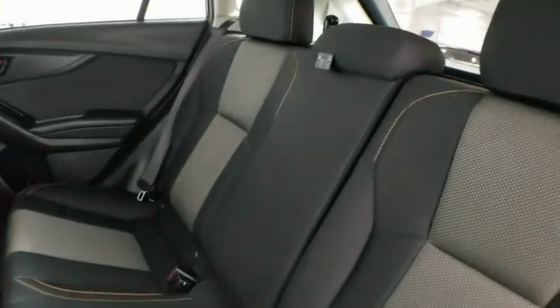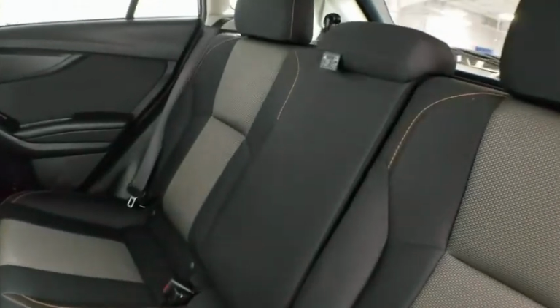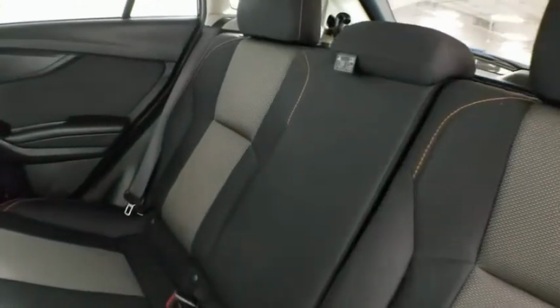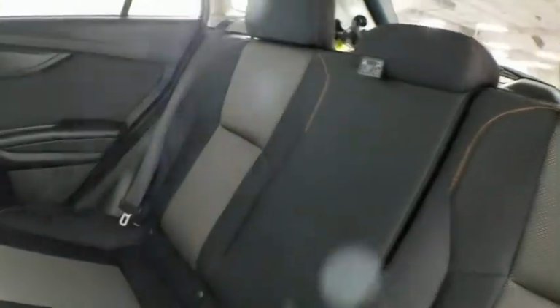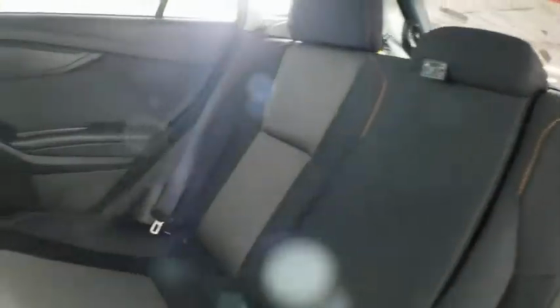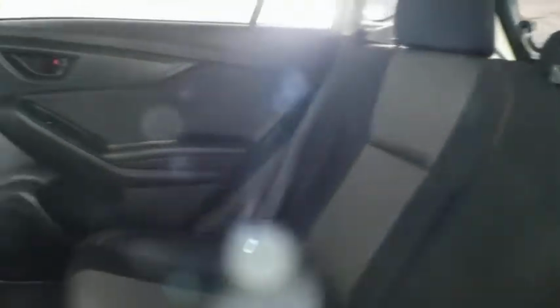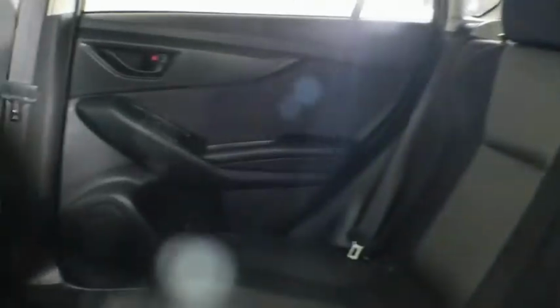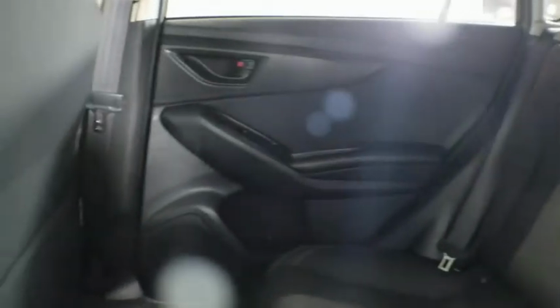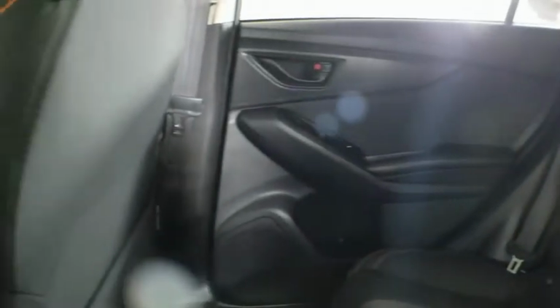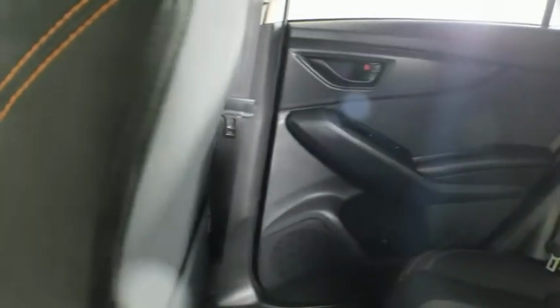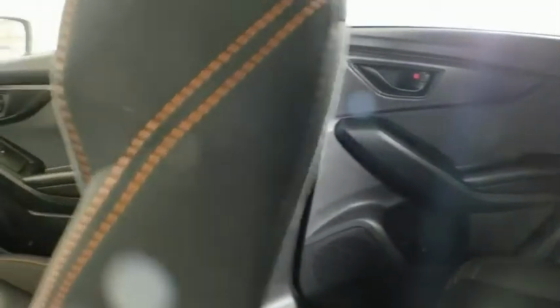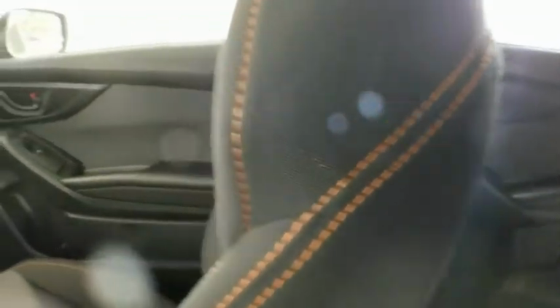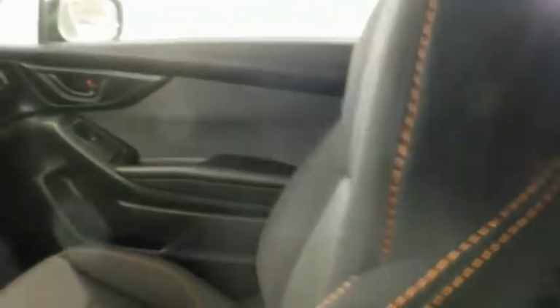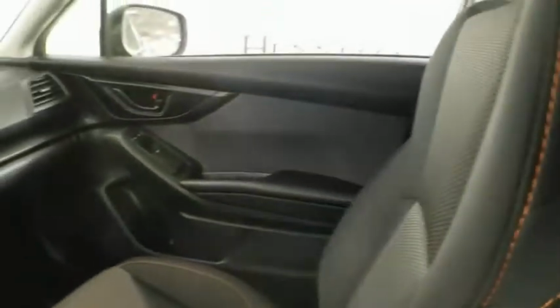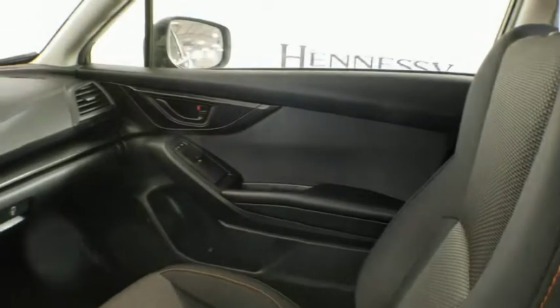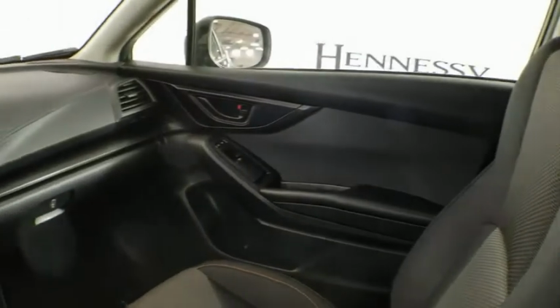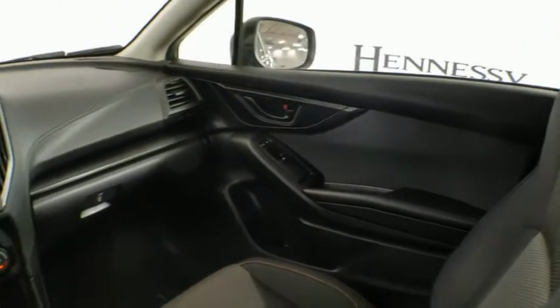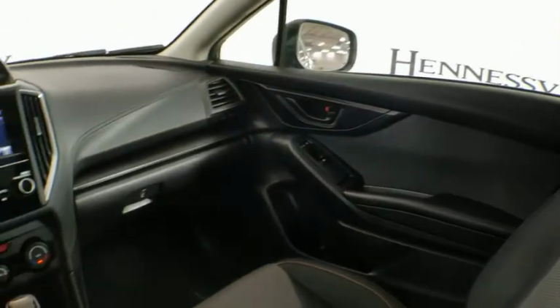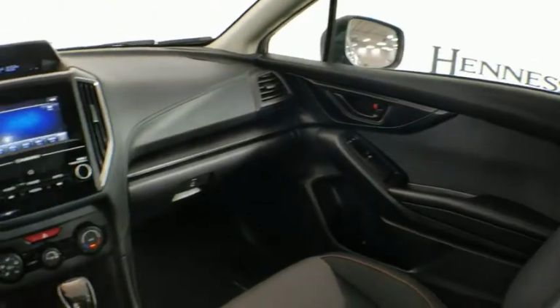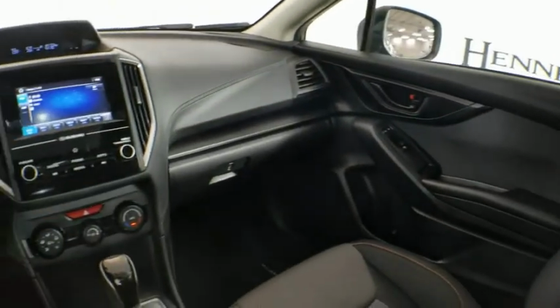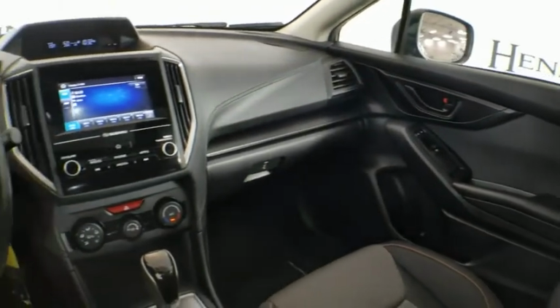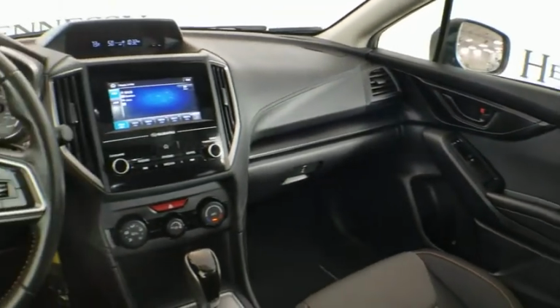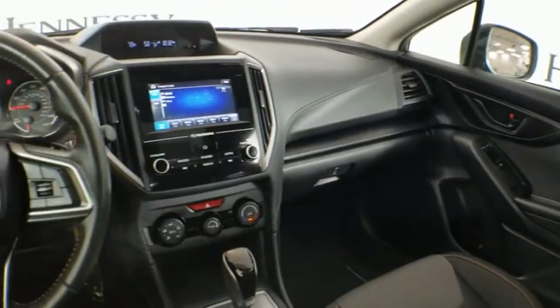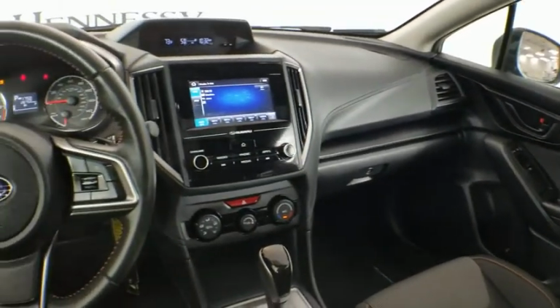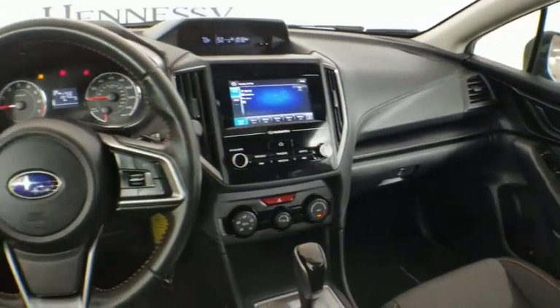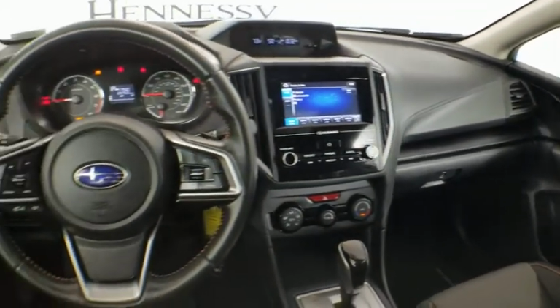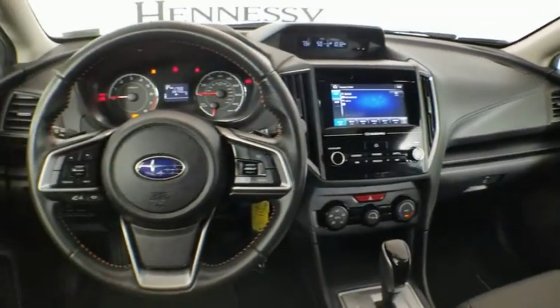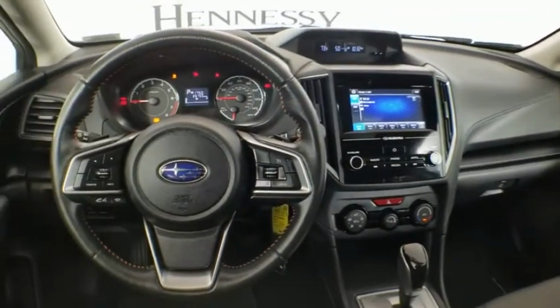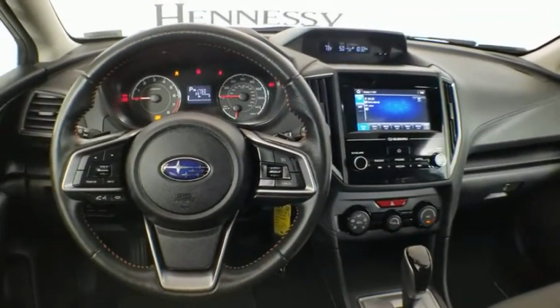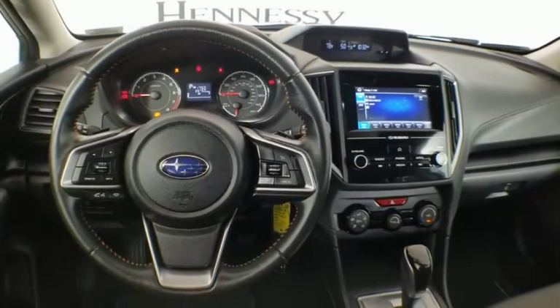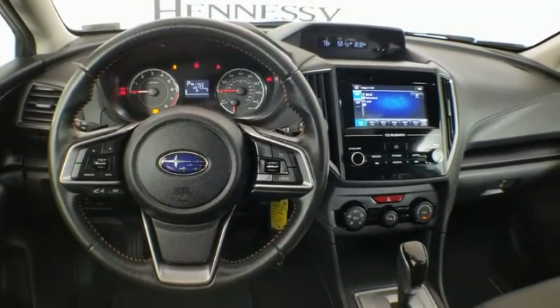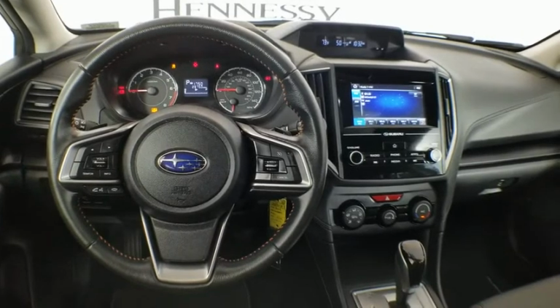Adjustable steering wheel, power steering, one owner, alloy wheels, four-wheel disc brakes, aluminum wheels, cruise control, floor mats, AM FM stereo radio.